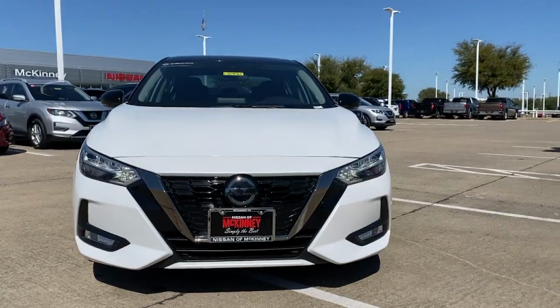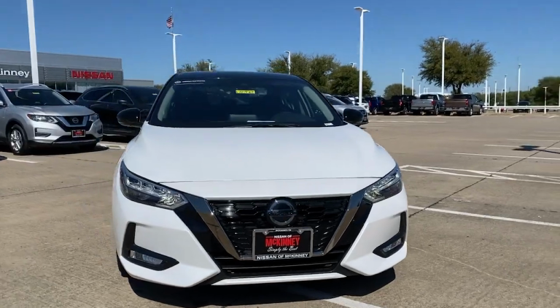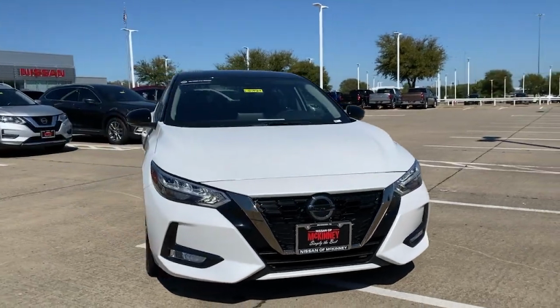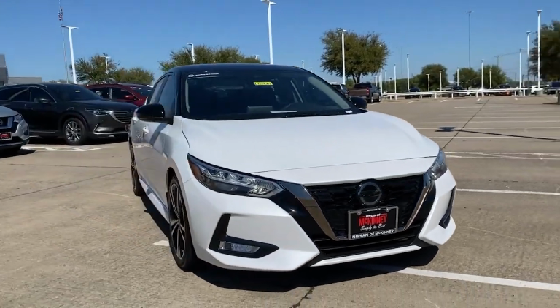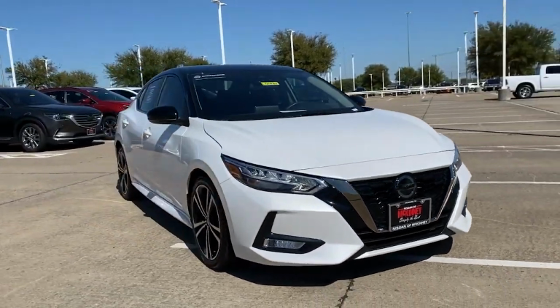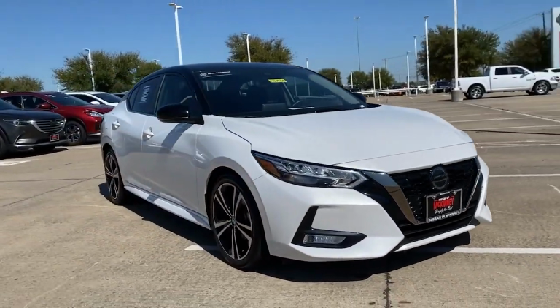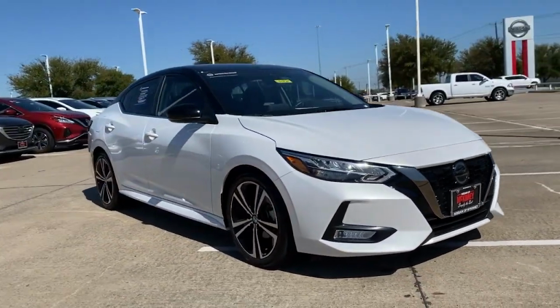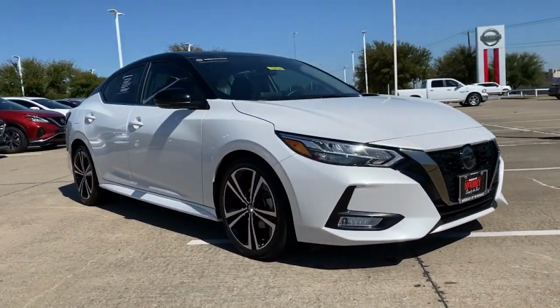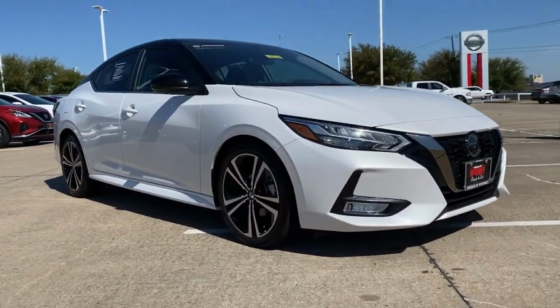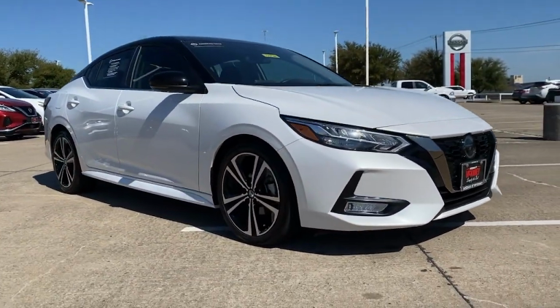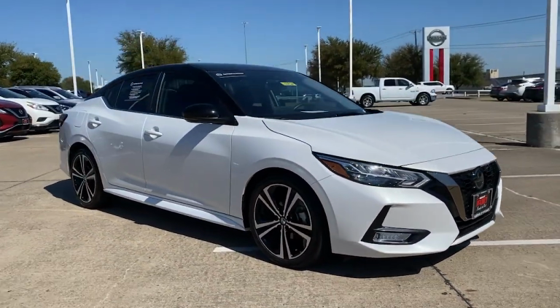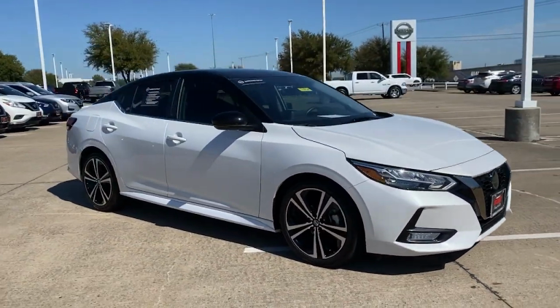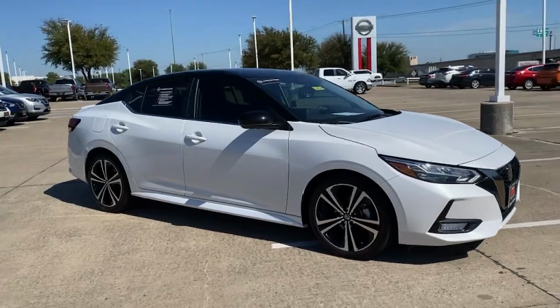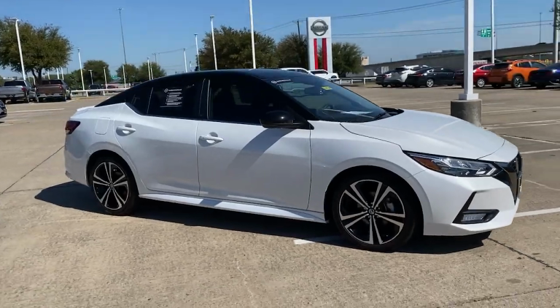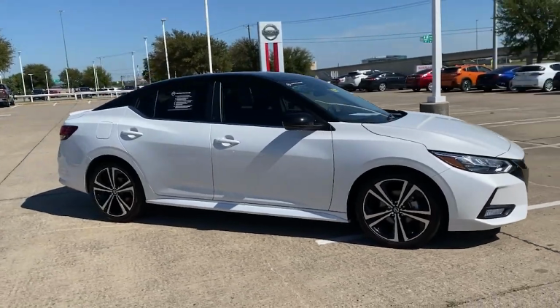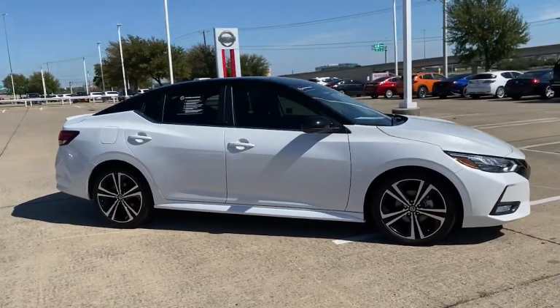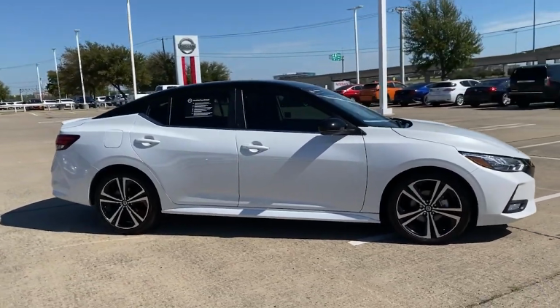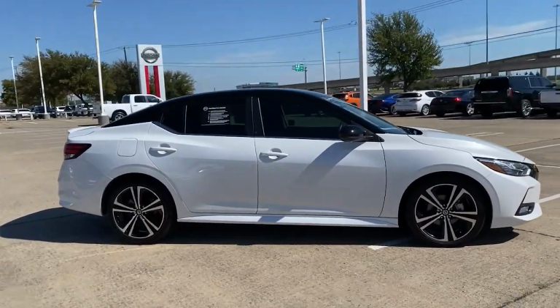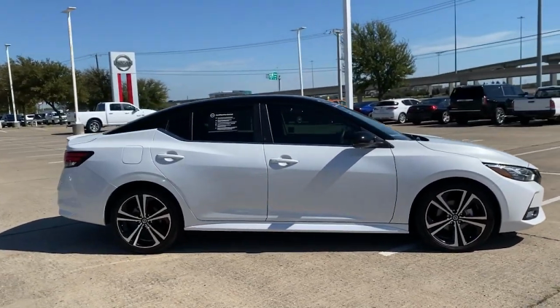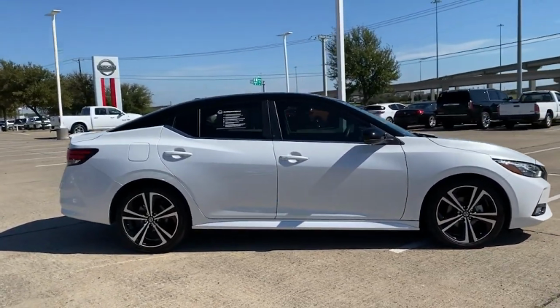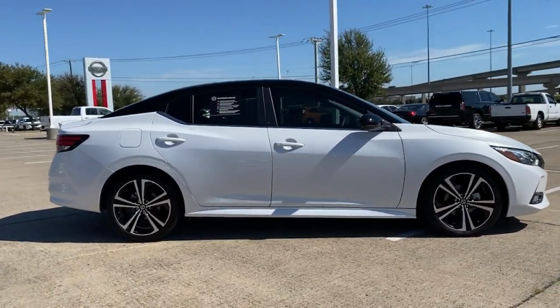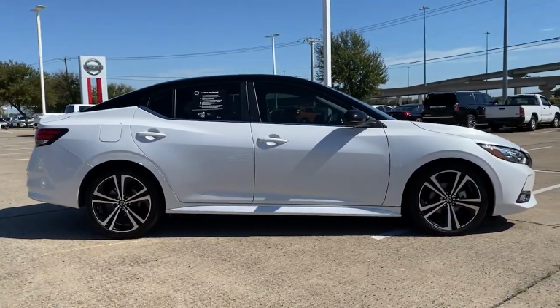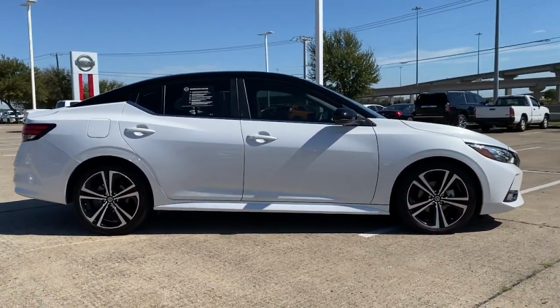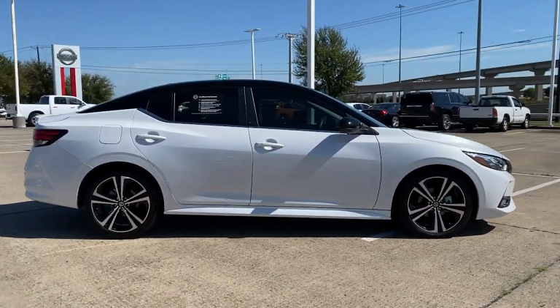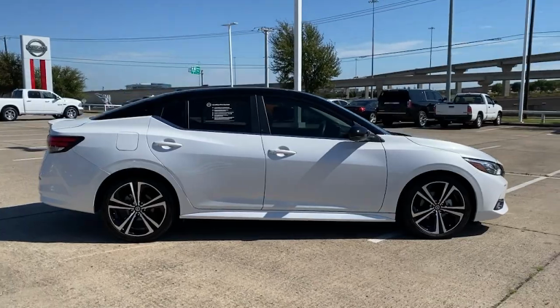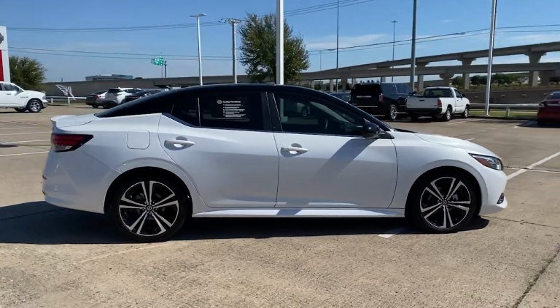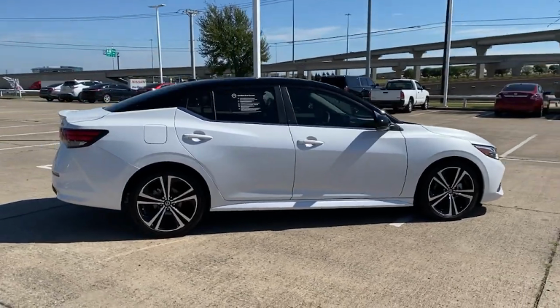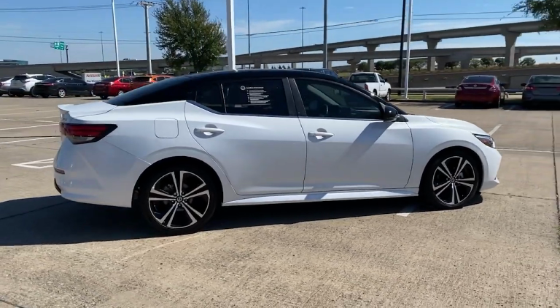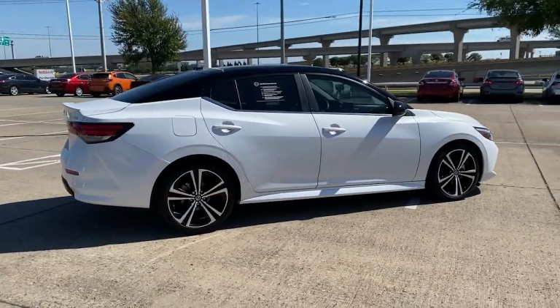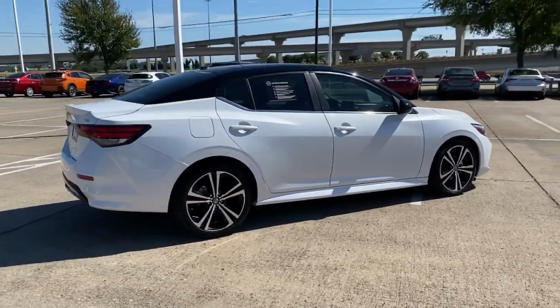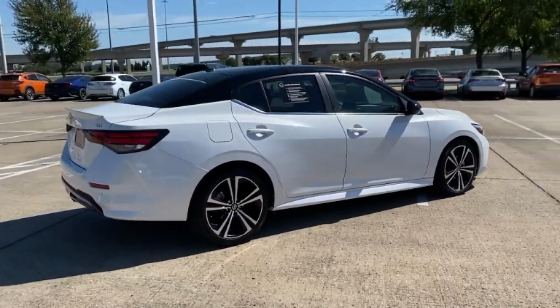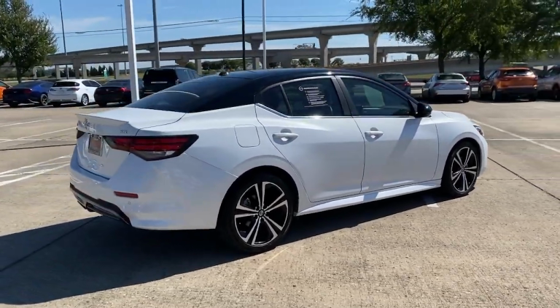Get a feel for the 2020 Nissan Sentra. This vehicle still has fewer than 20,000 miles on the clock, so it won't last long. Comfort, convenience, safety, and fun are all yours in the sleek and spirited Sentra.